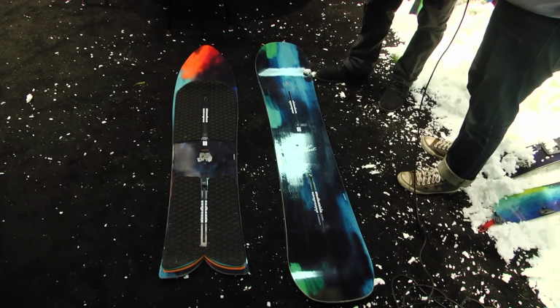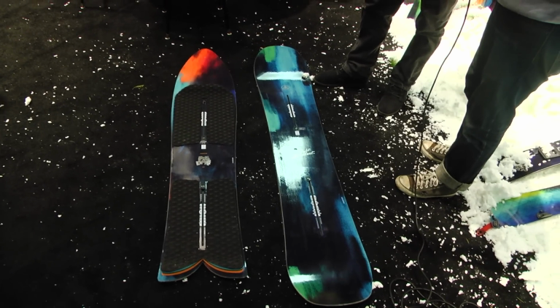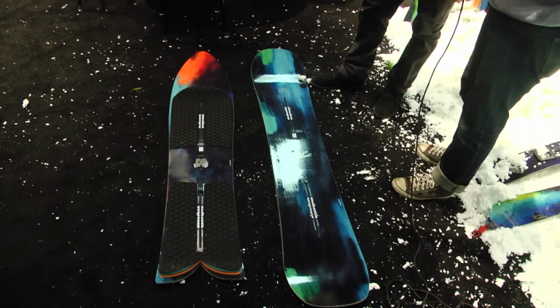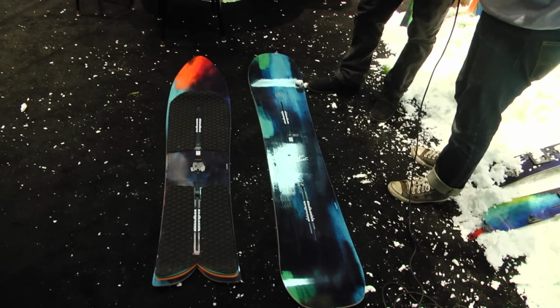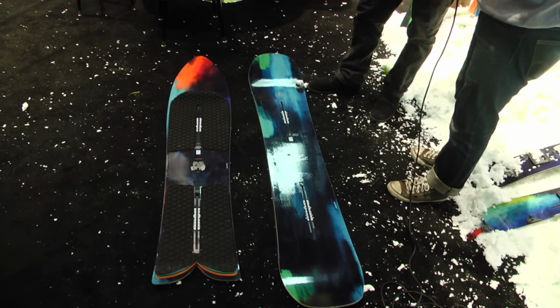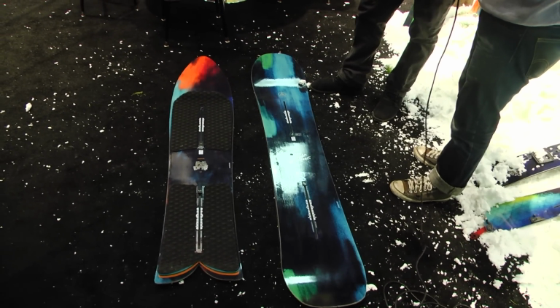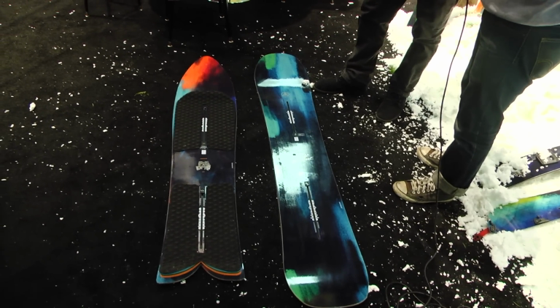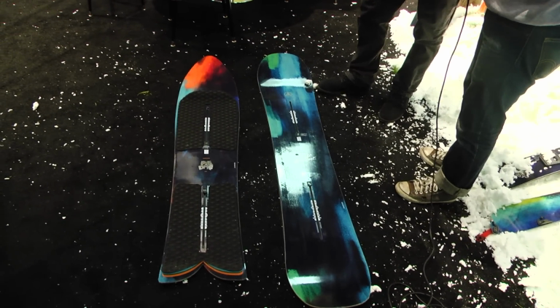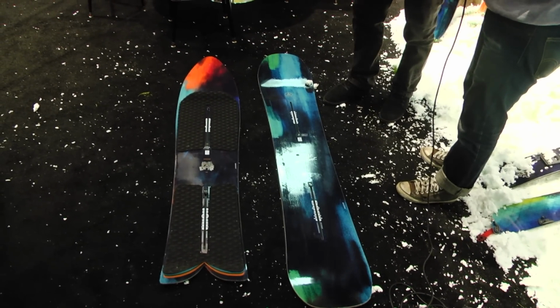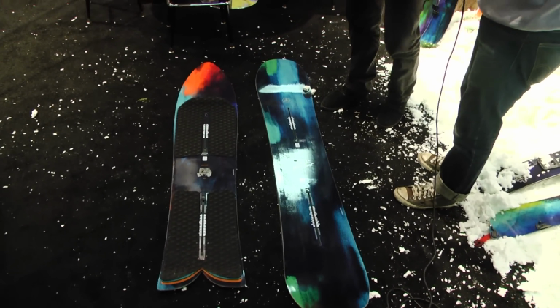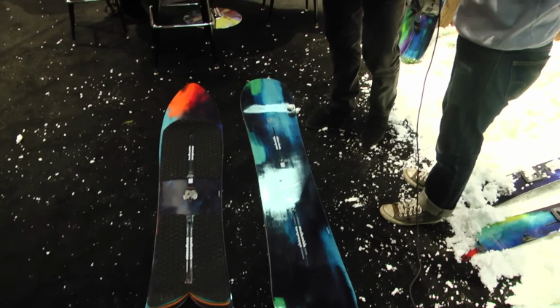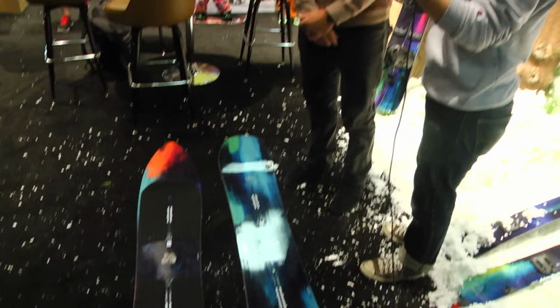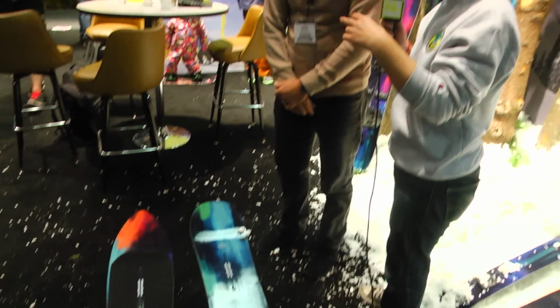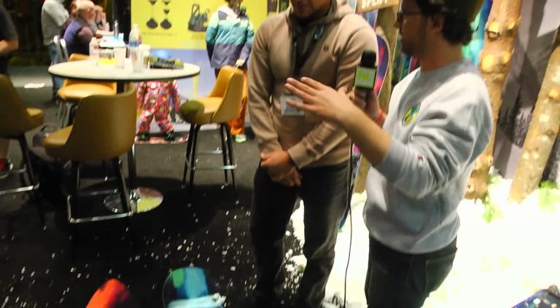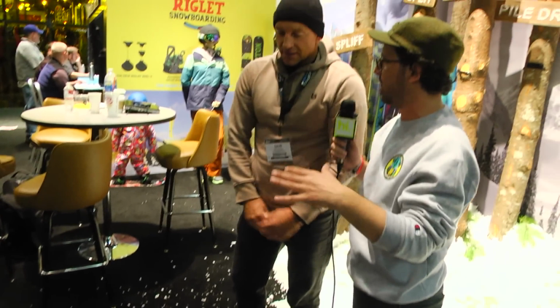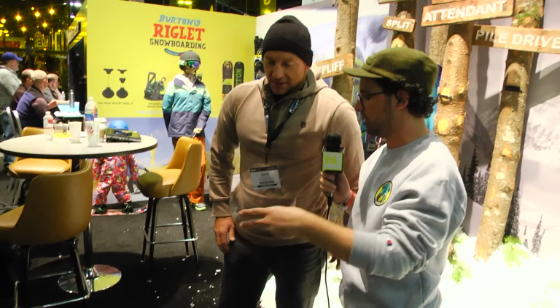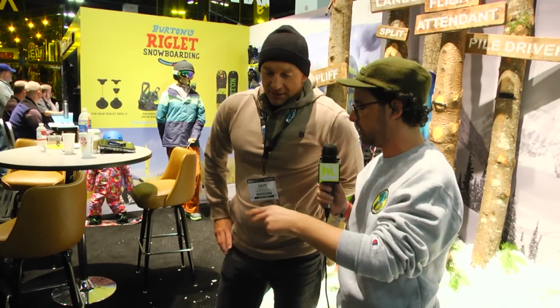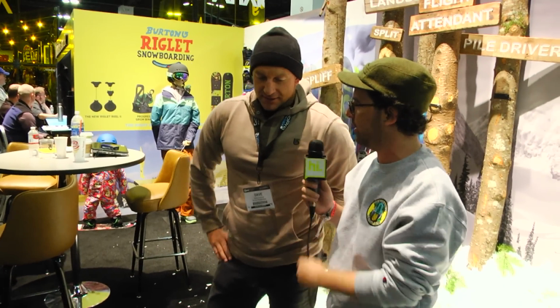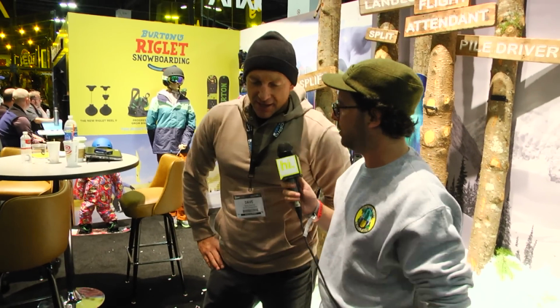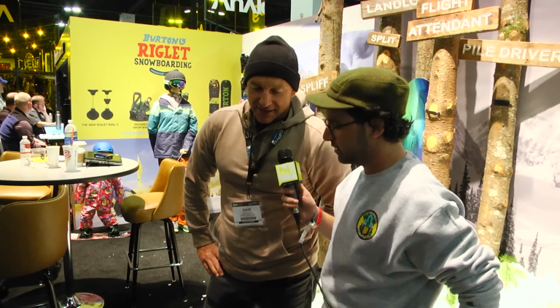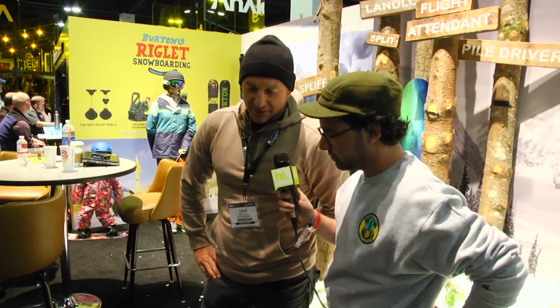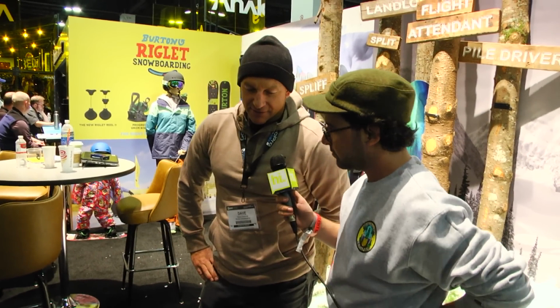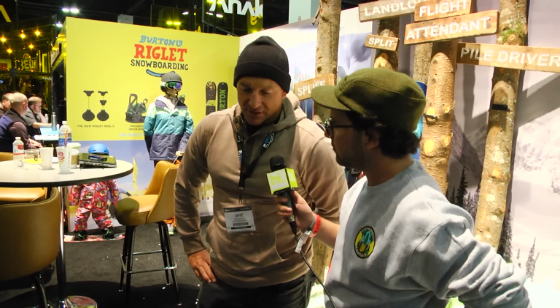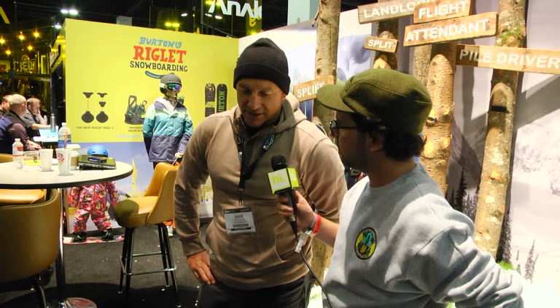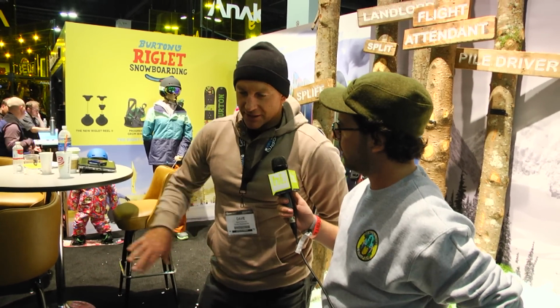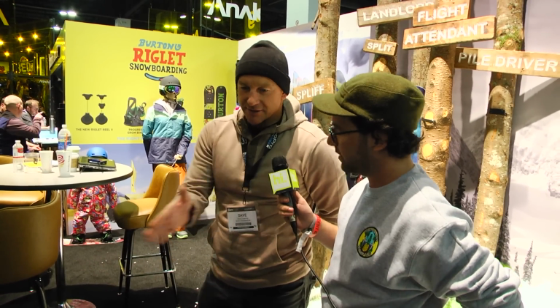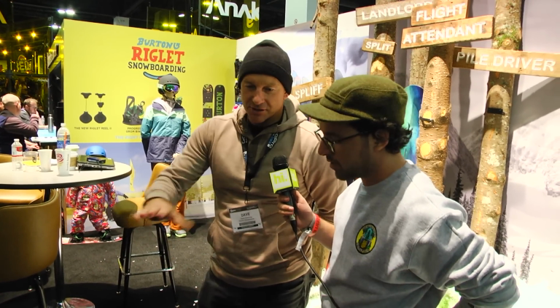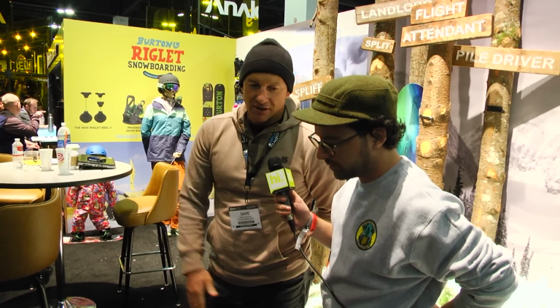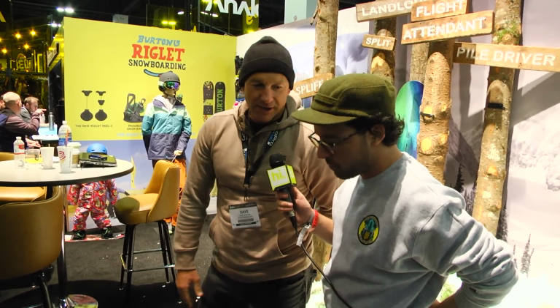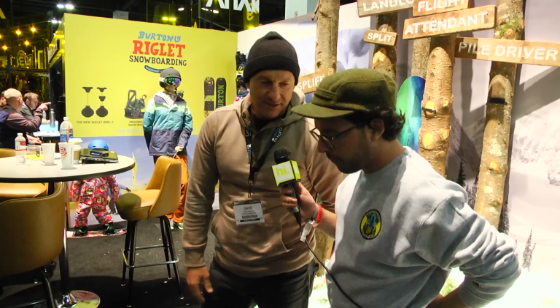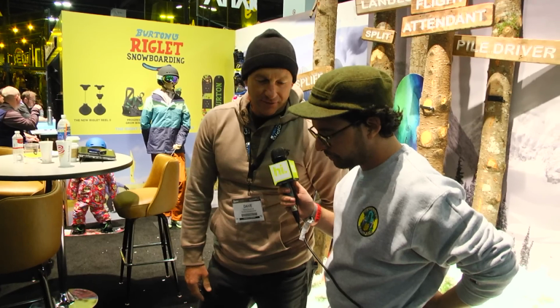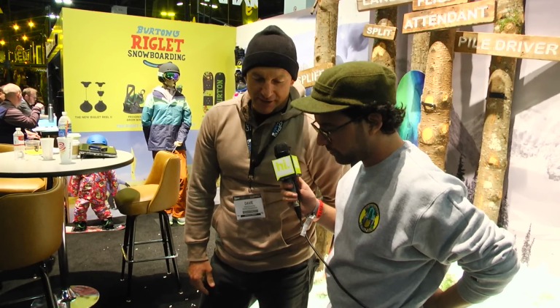Could you ride it if, say, when you're riding pow and you come across some hard pack to get to the pow — can it still turn on that? Yeah, it can. It's not really meant for hard pack. It does turn on hard pack but it's not made for hard pack.